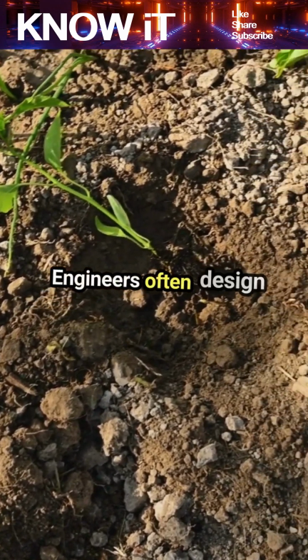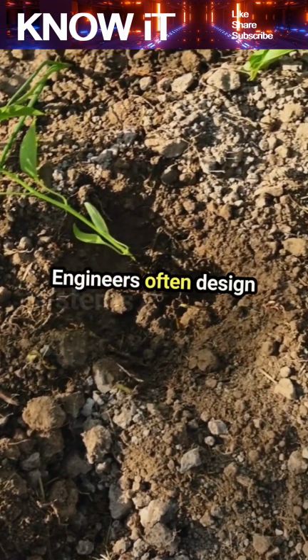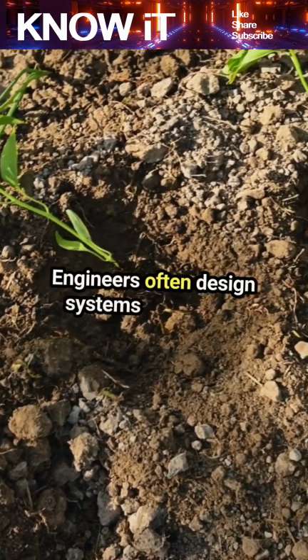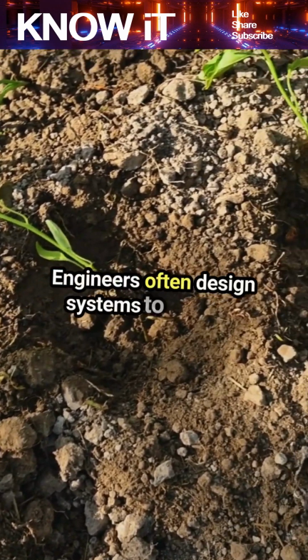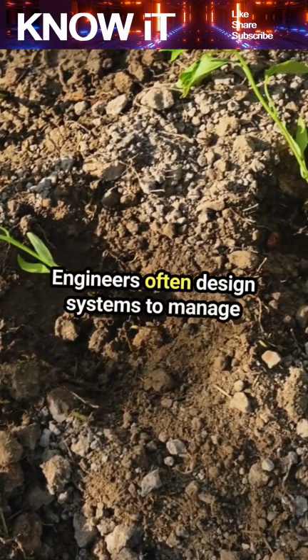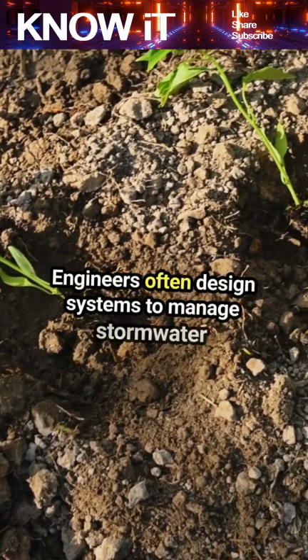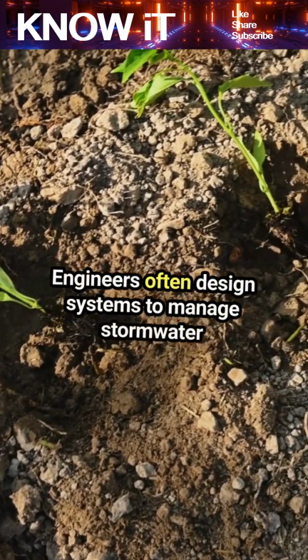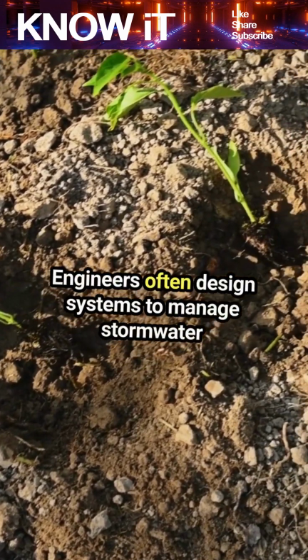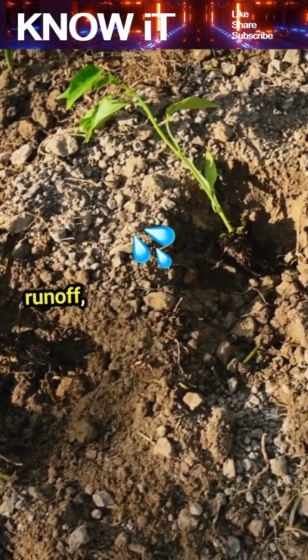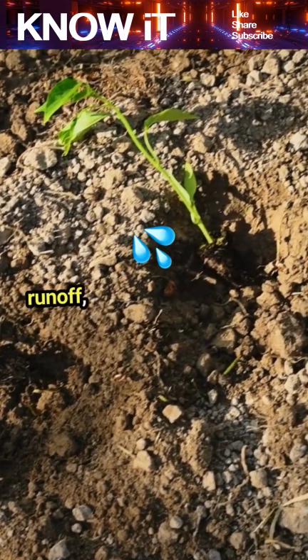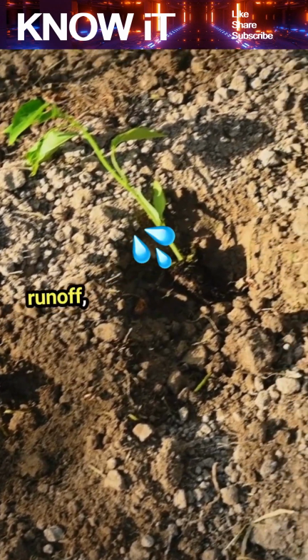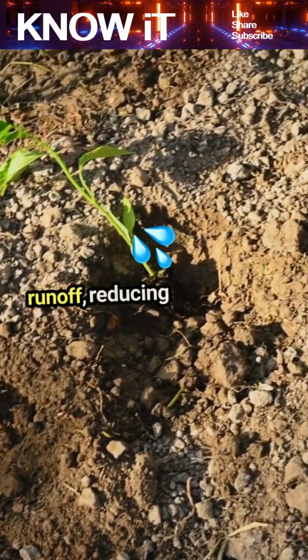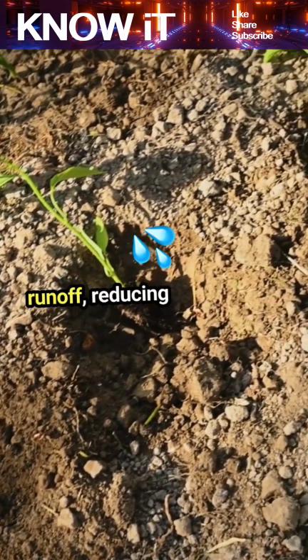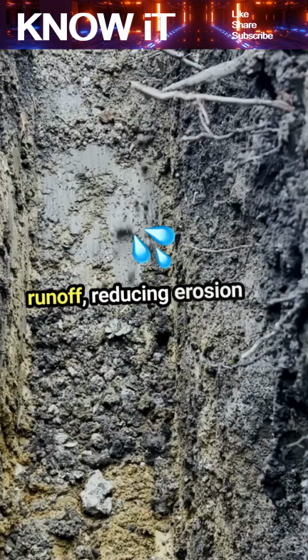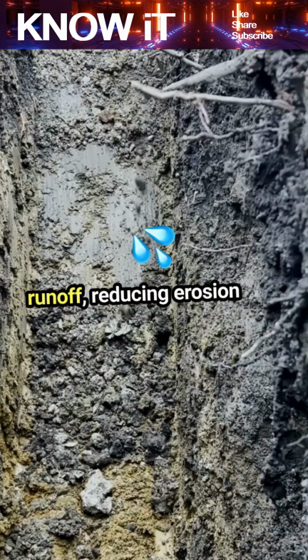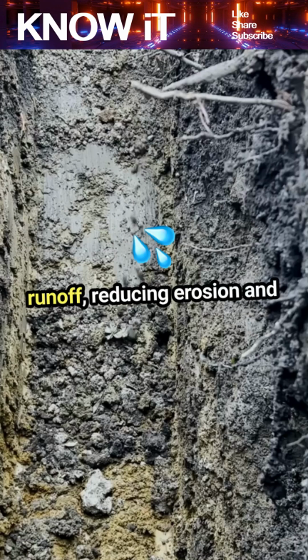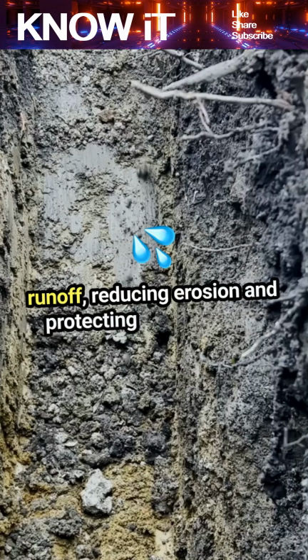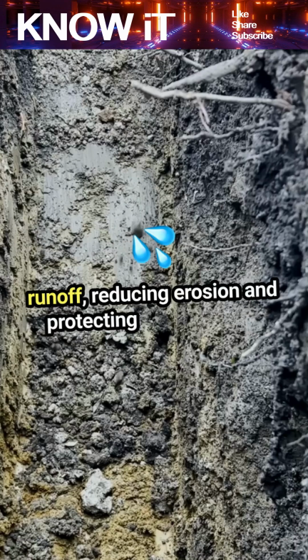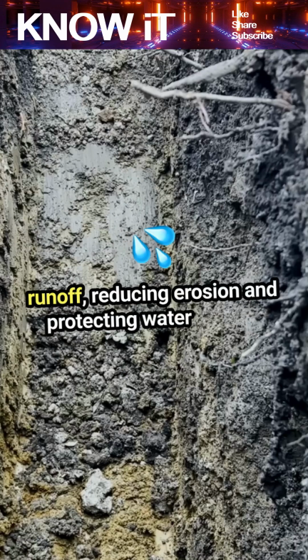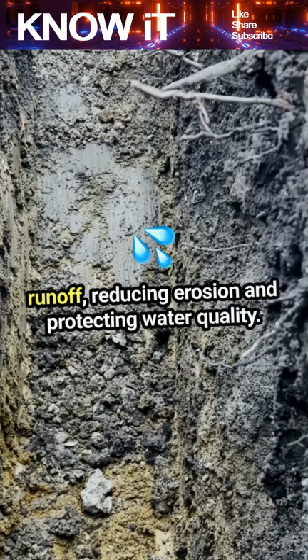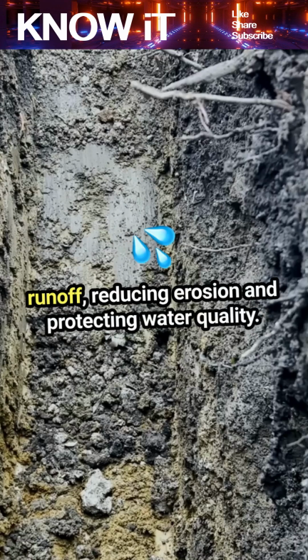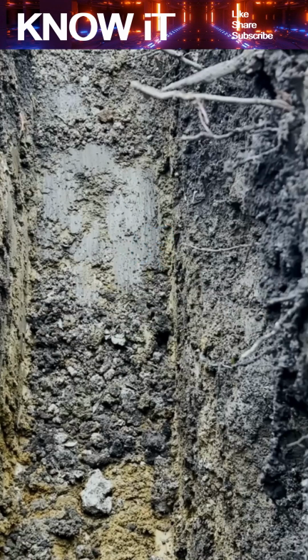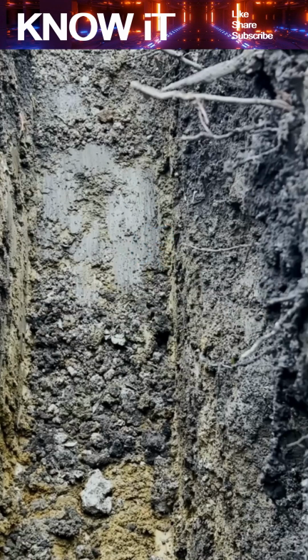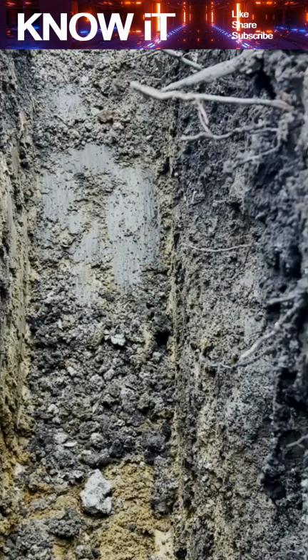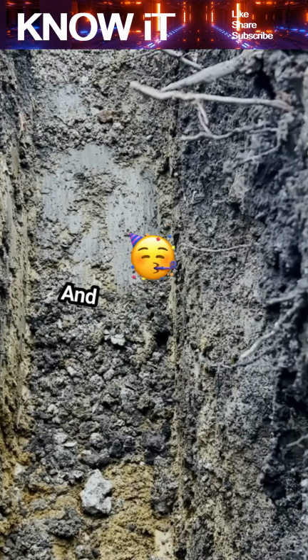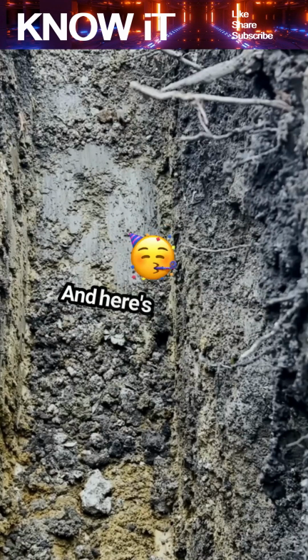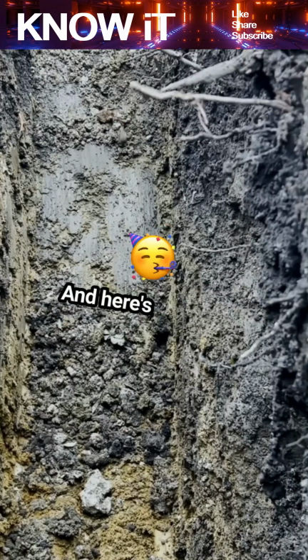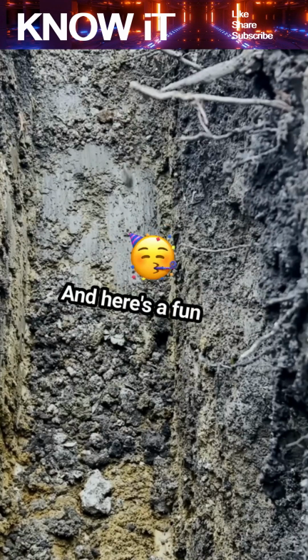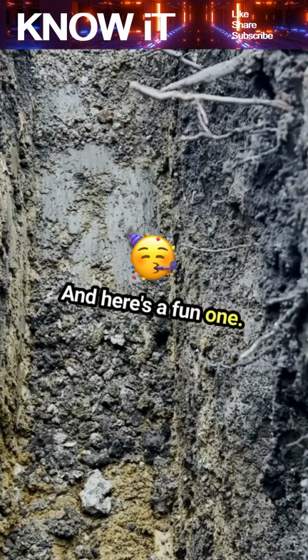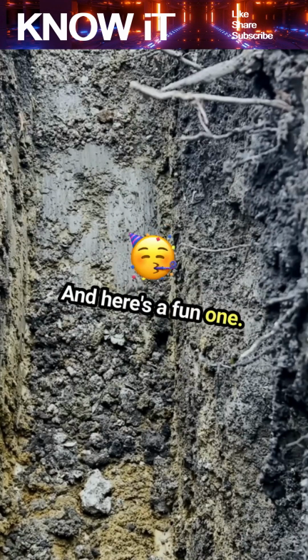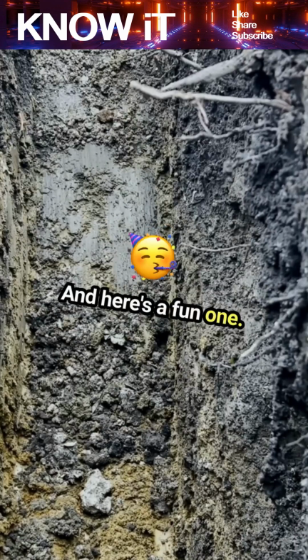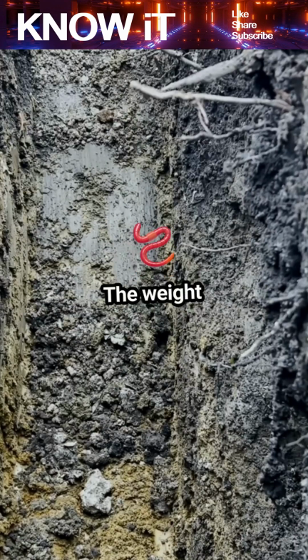Engineers often design systems to manage stormwater runoff, reducing erosion and protecting water quality. And here's a fun one: the weight of soil can be astonishing.